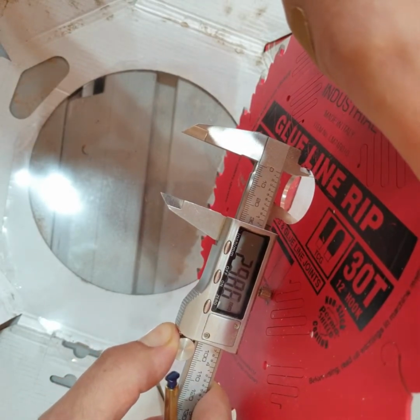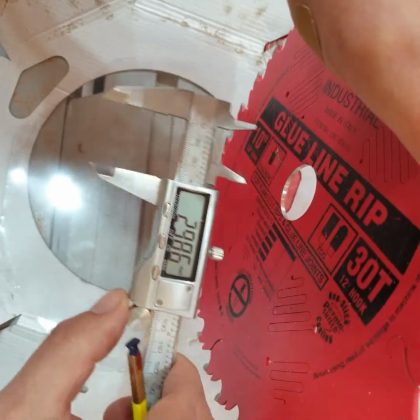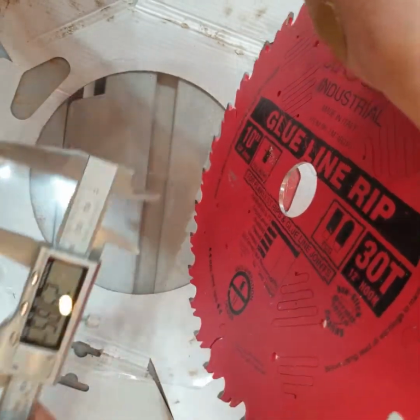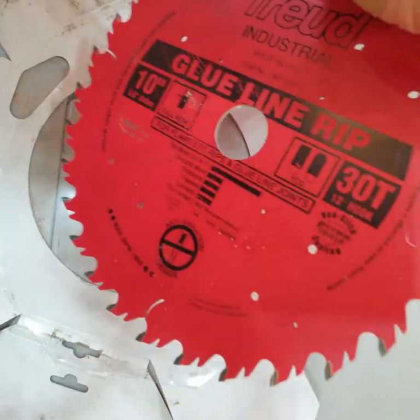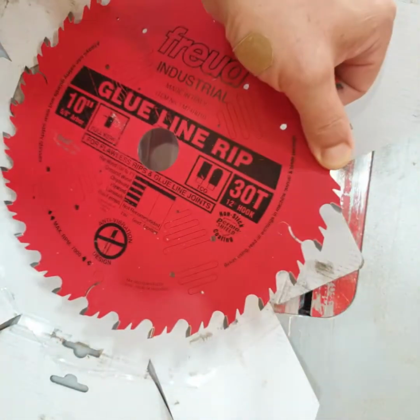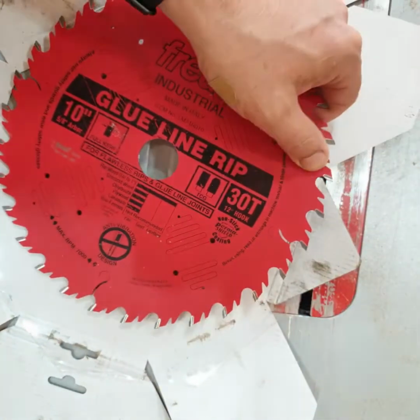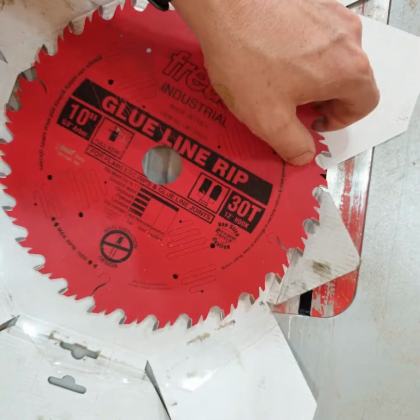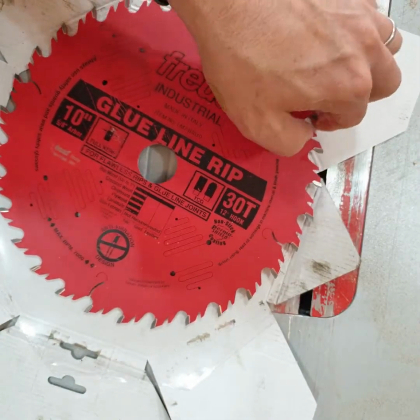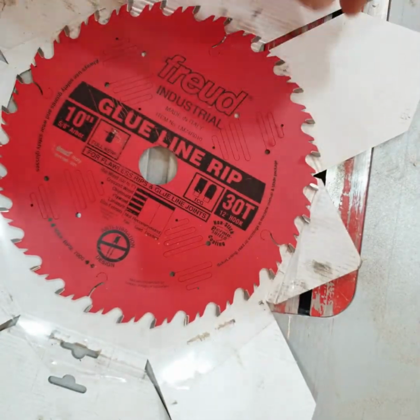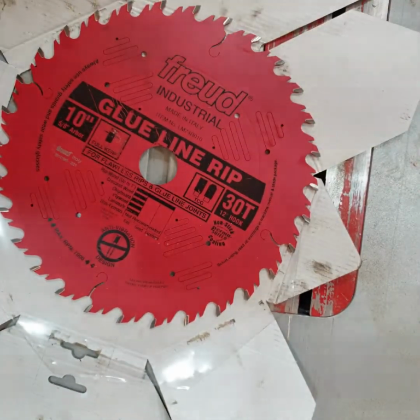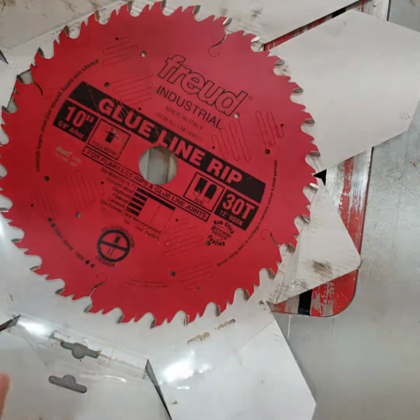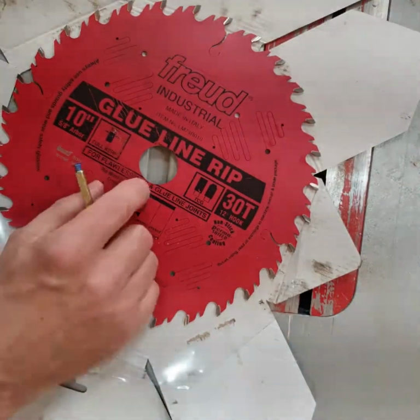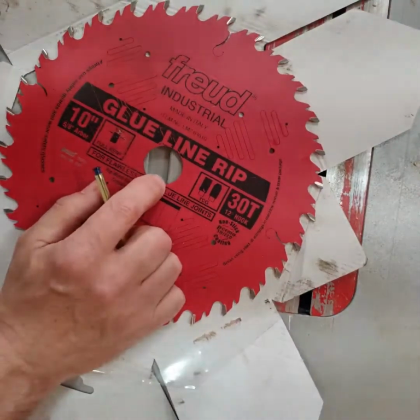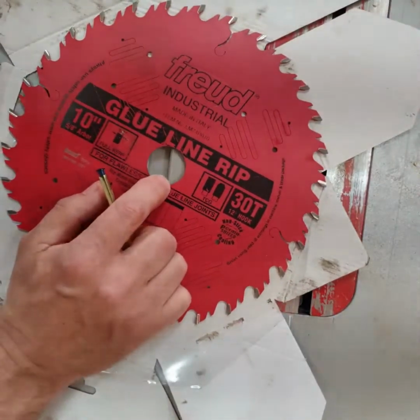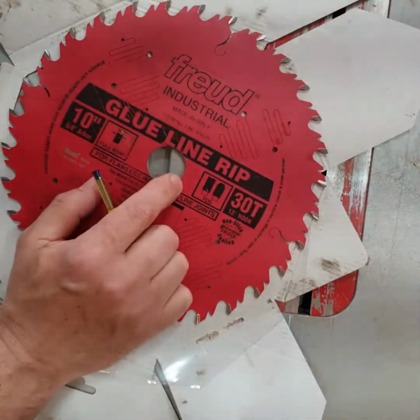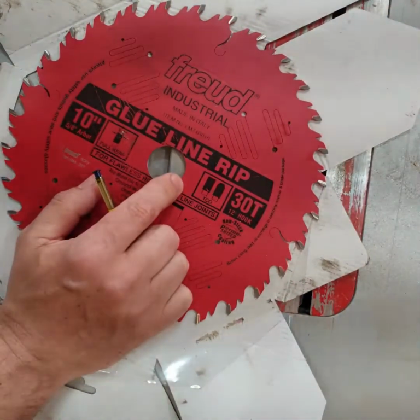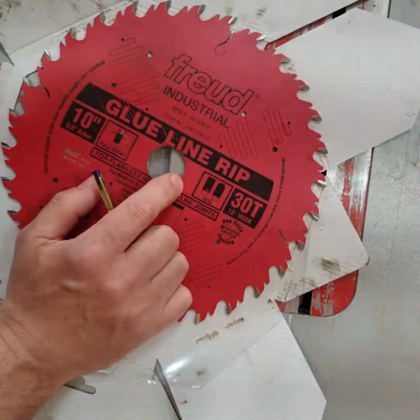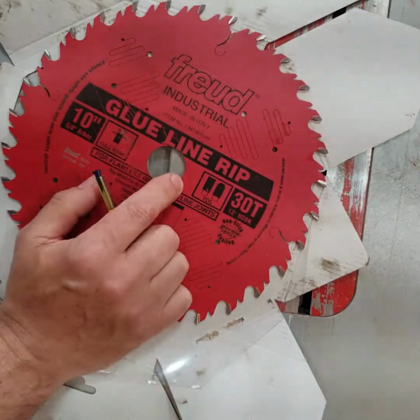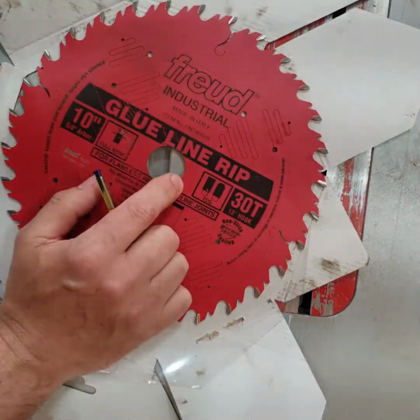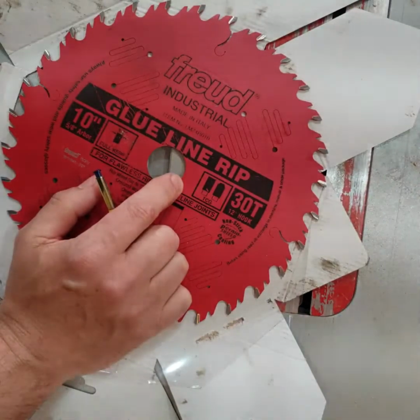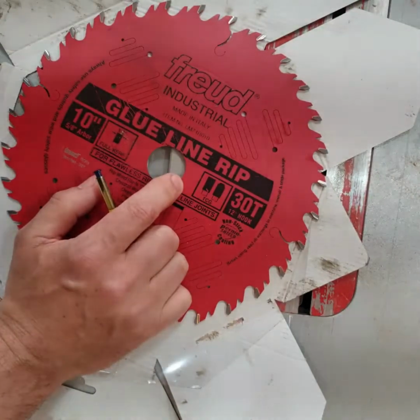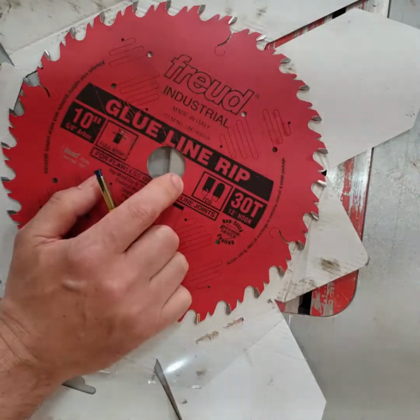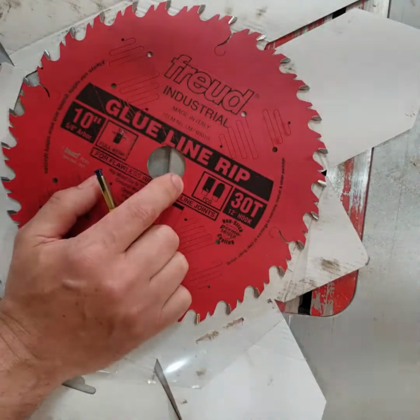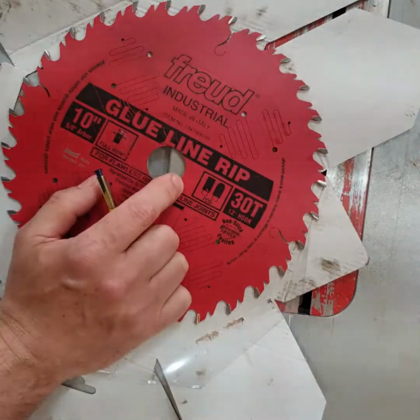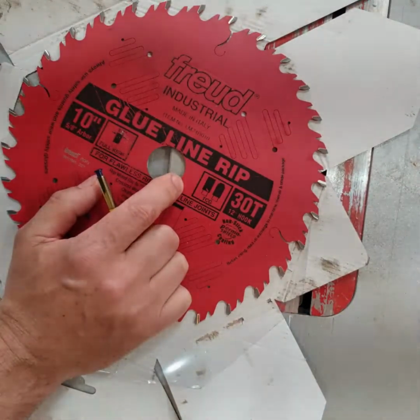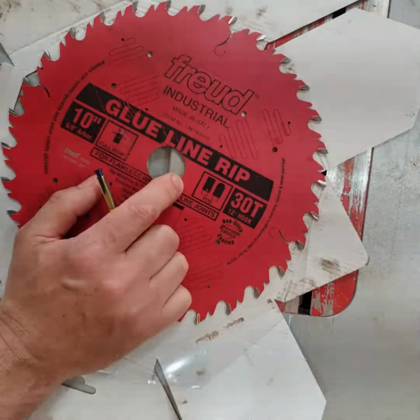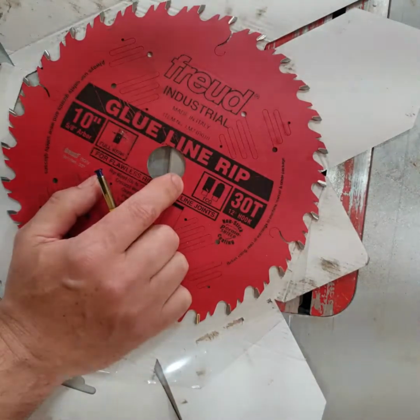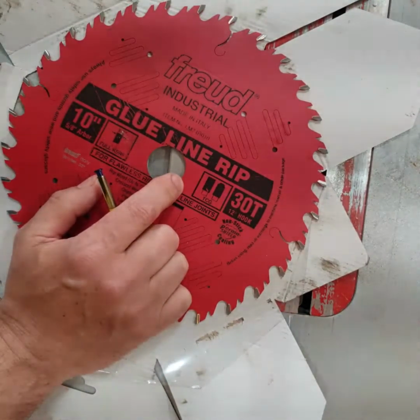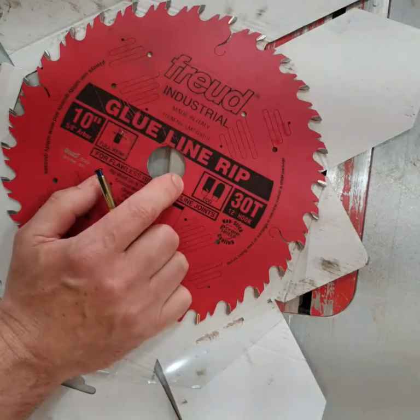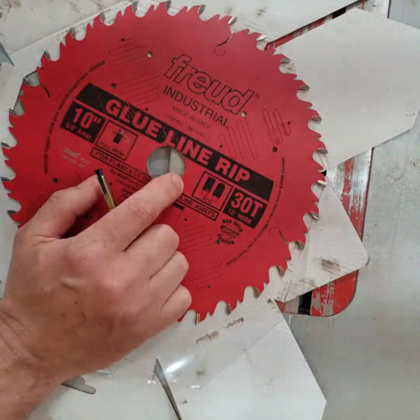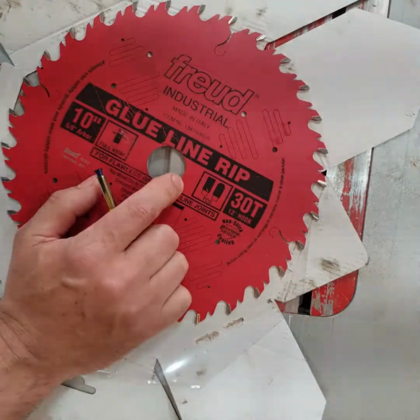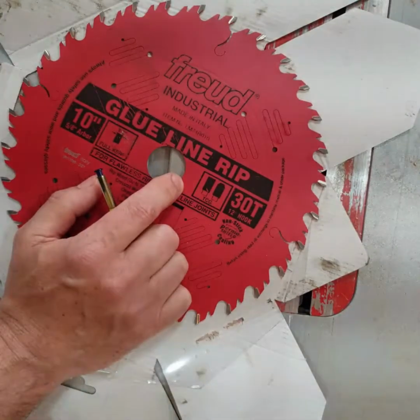Now I have to find out if they put it exactly on center. I'm going to put this in my table saw, start it up, and see if it rips itself apart or if it's actually on center.